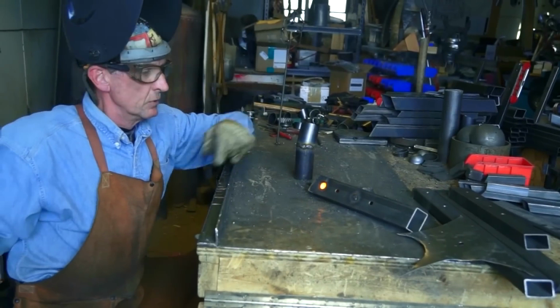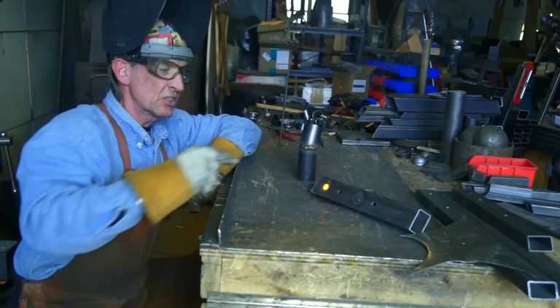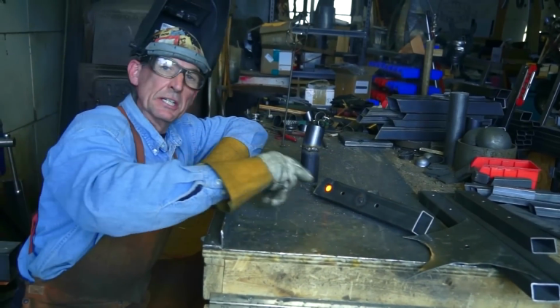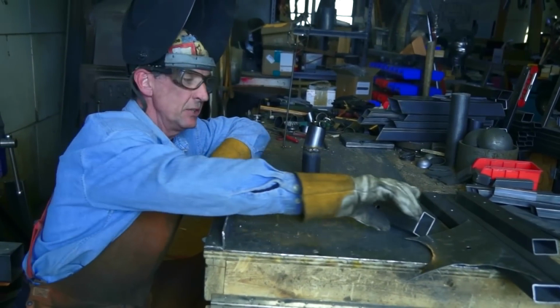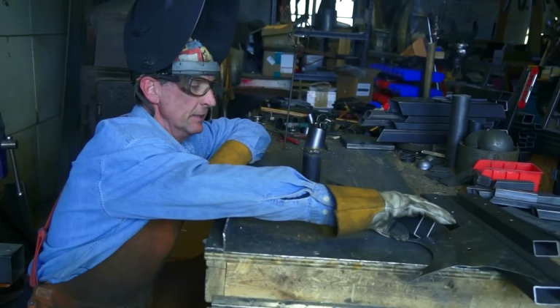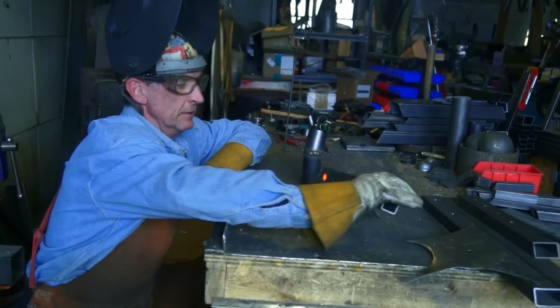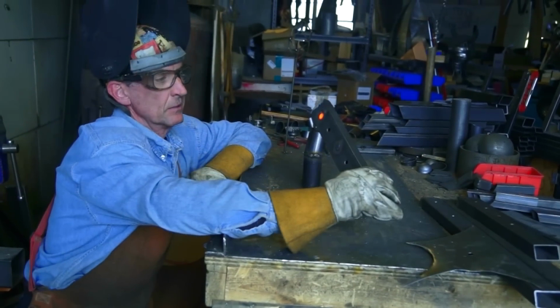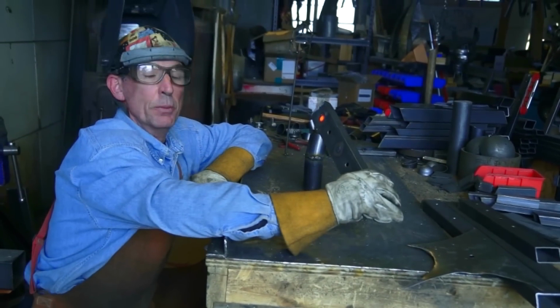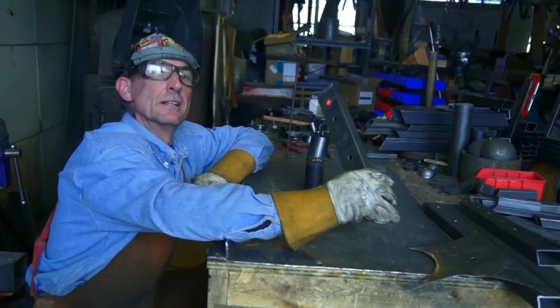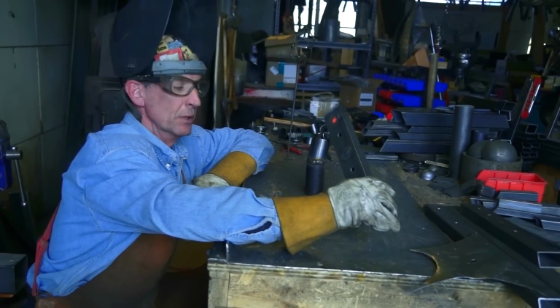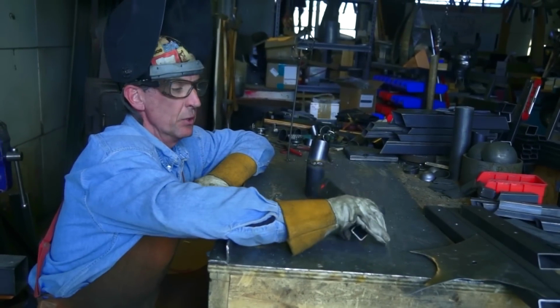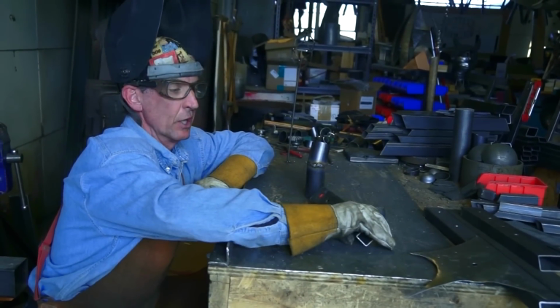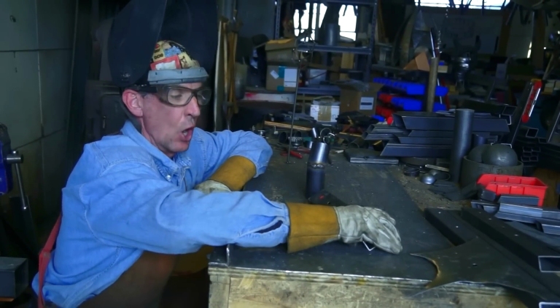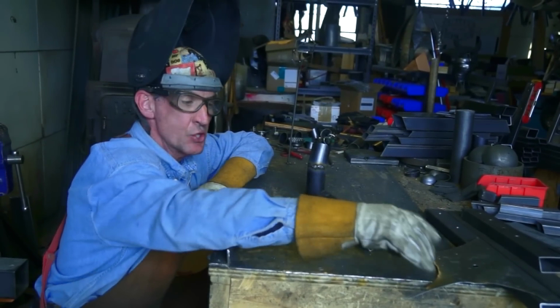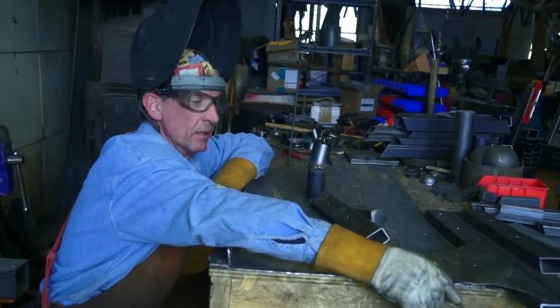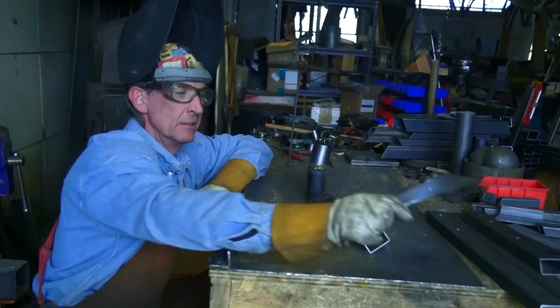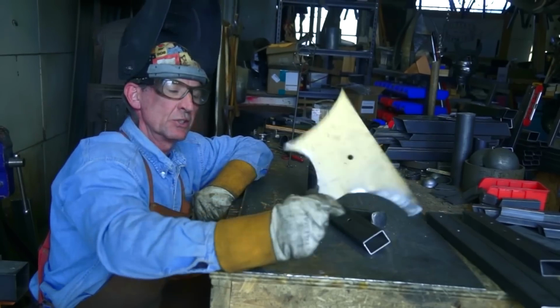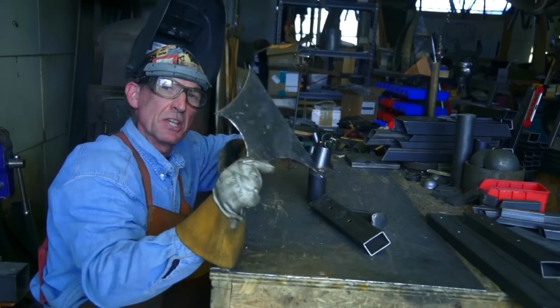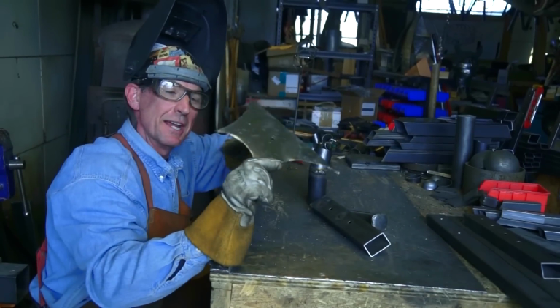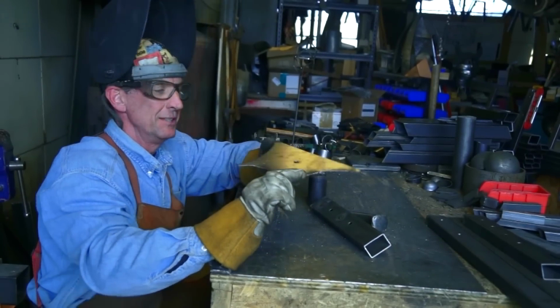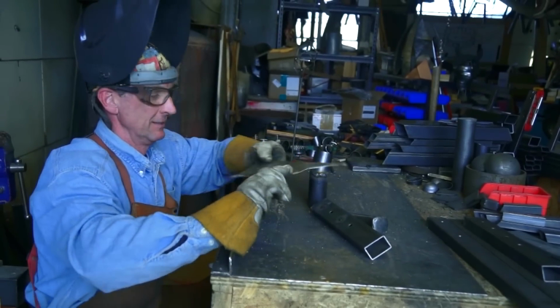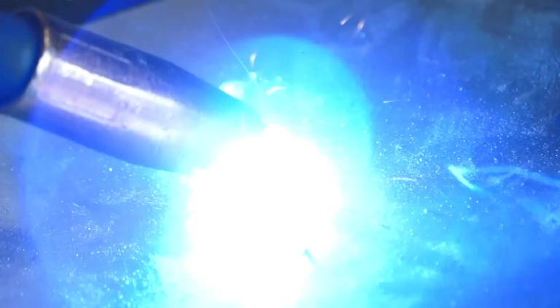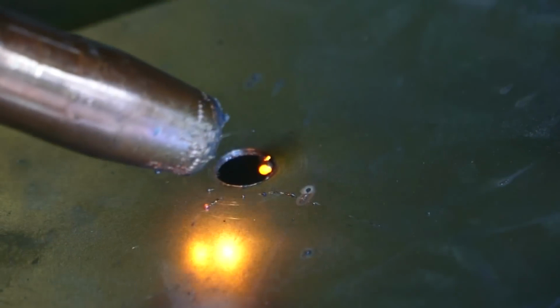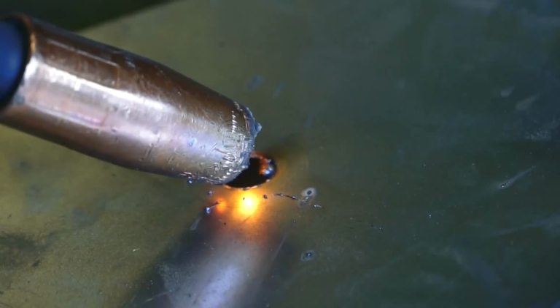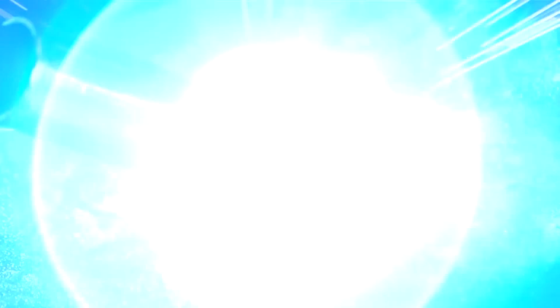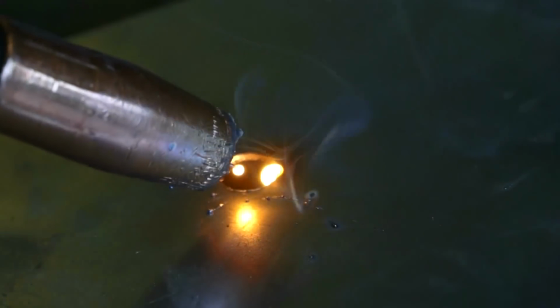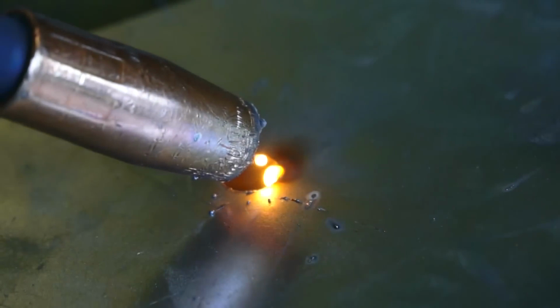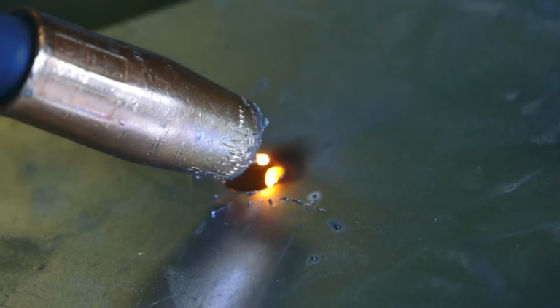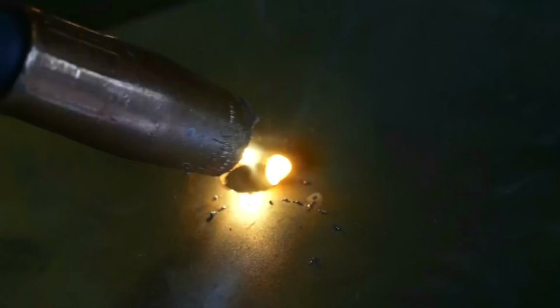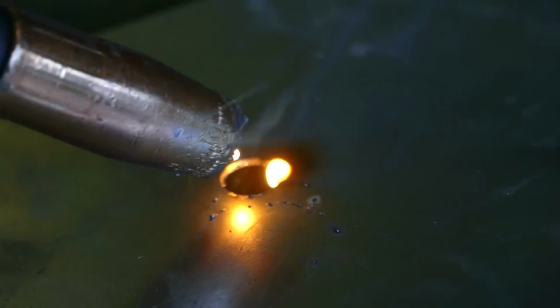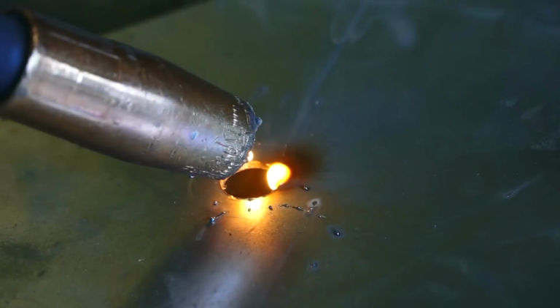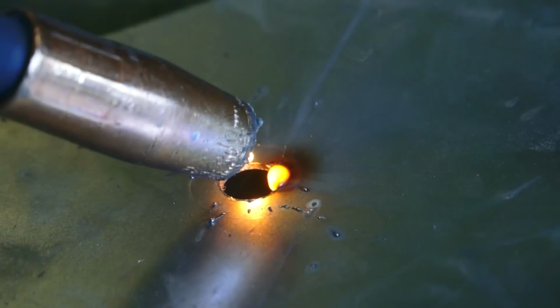So that's 16 gauge tubing, but let's say you're working on your car or sheet metal - let's do it on this 18 gauge. Here you're going to have to be a little more patient, taking more time between weld bursts.